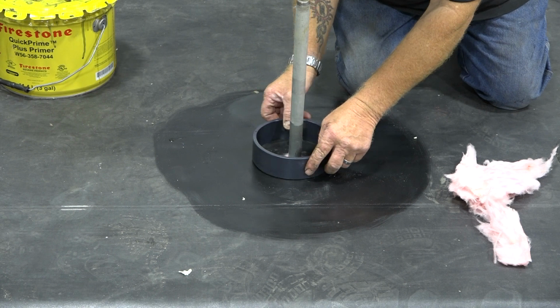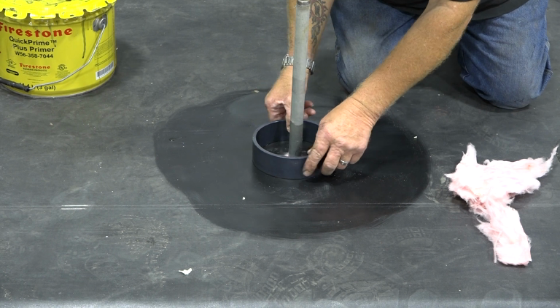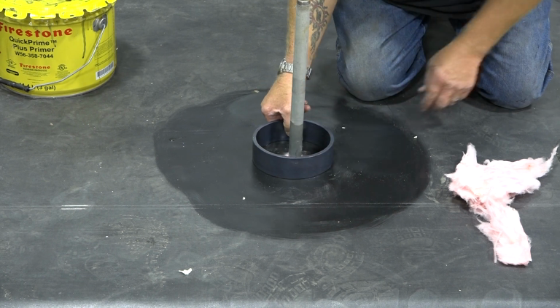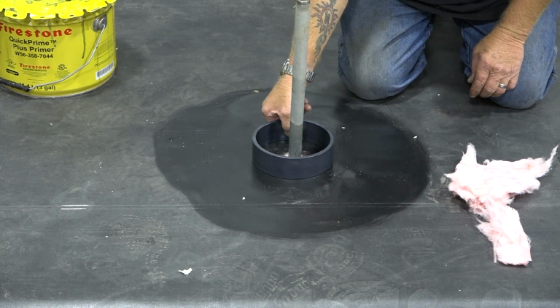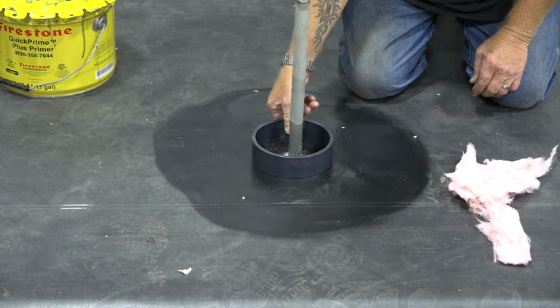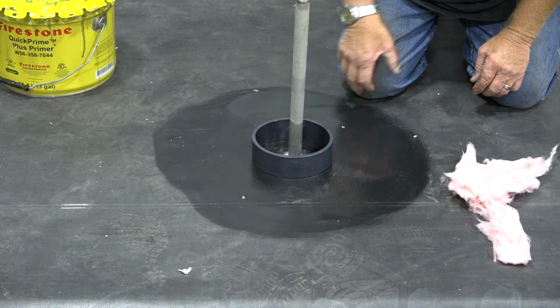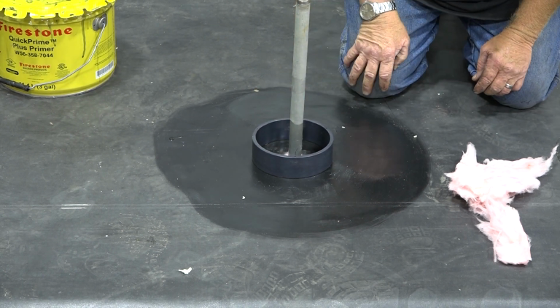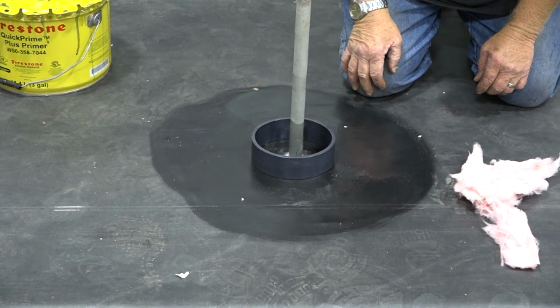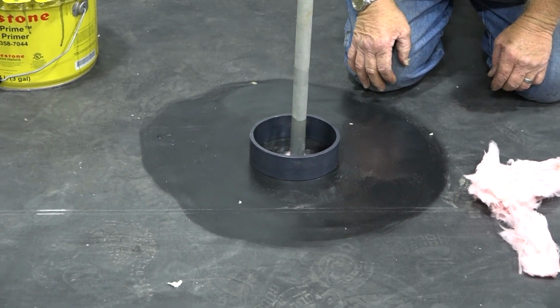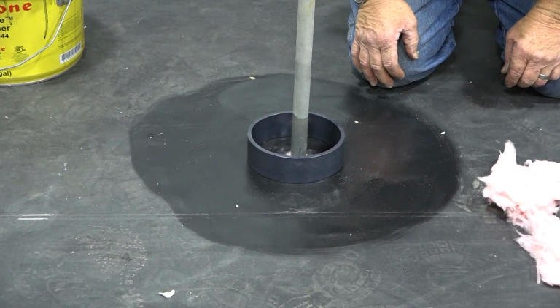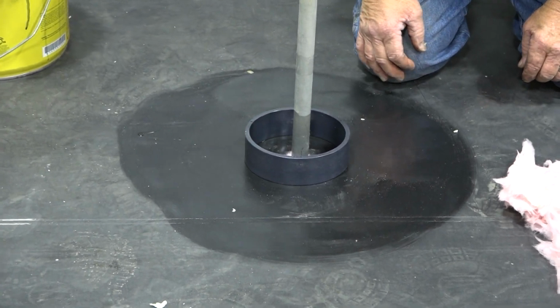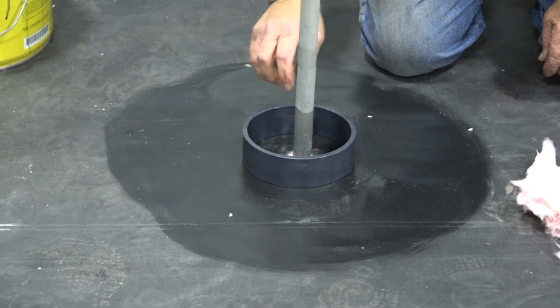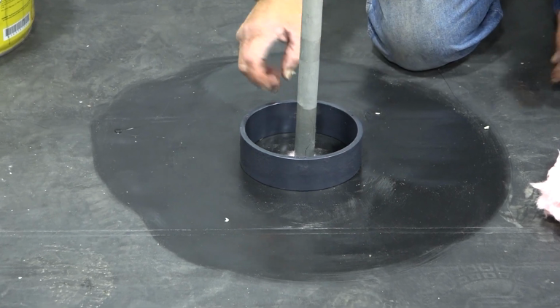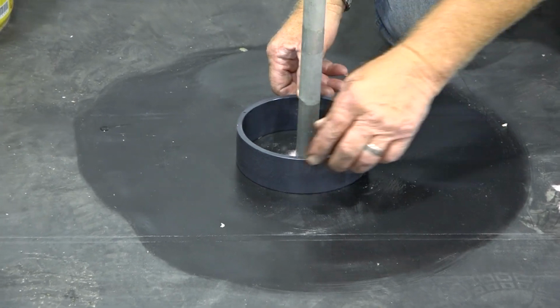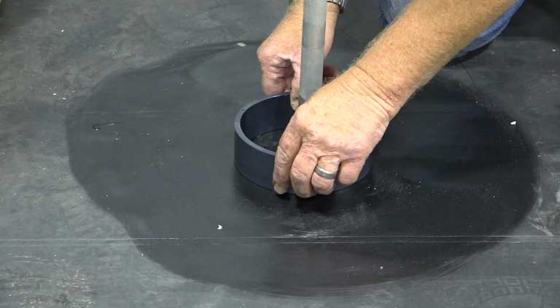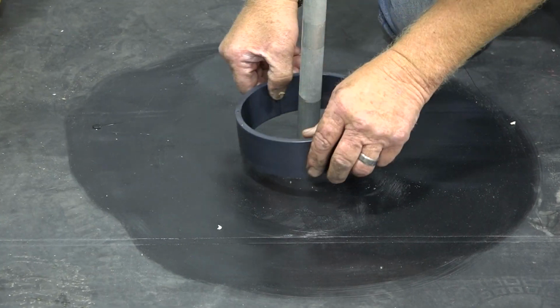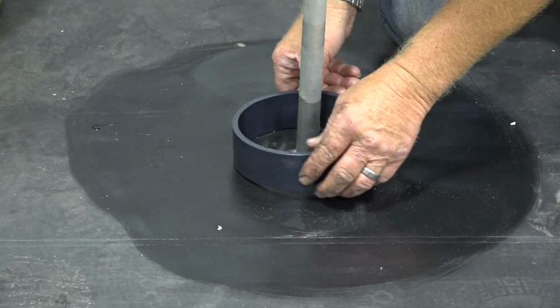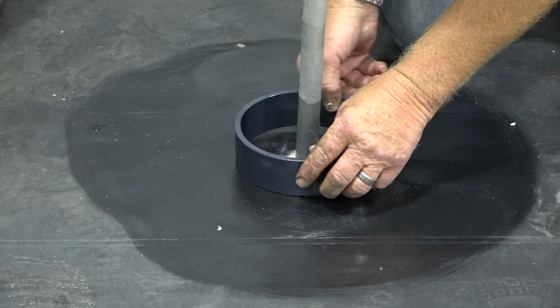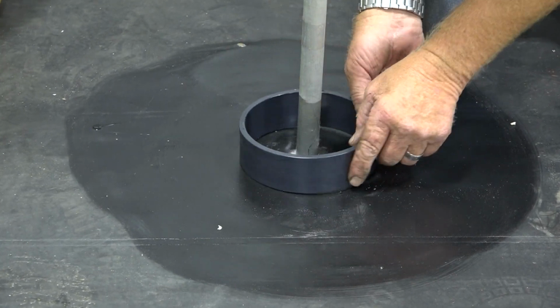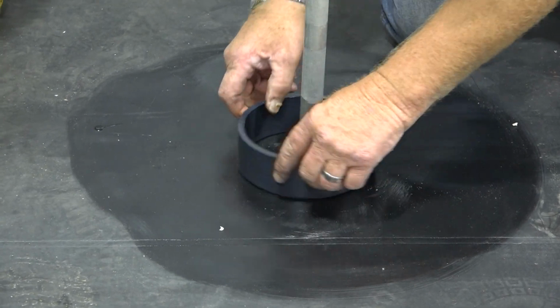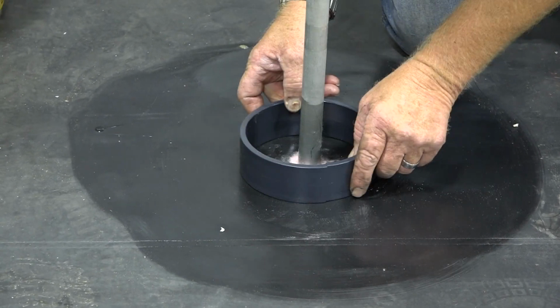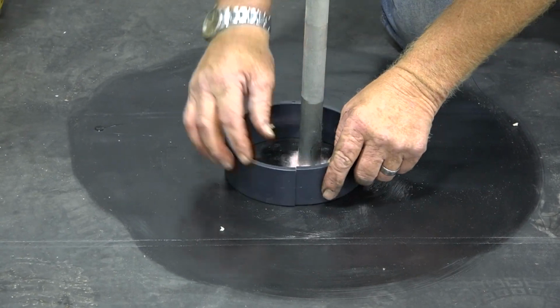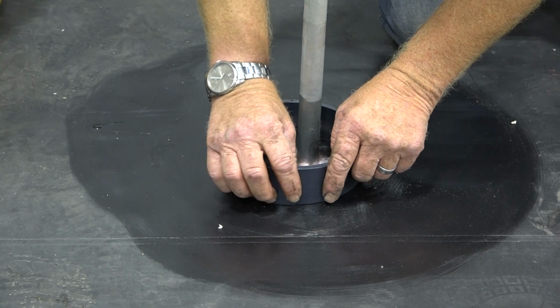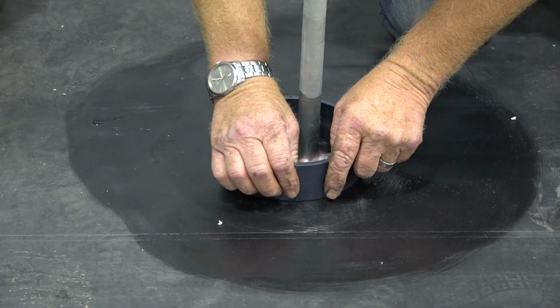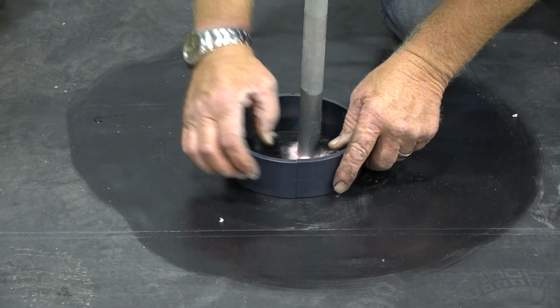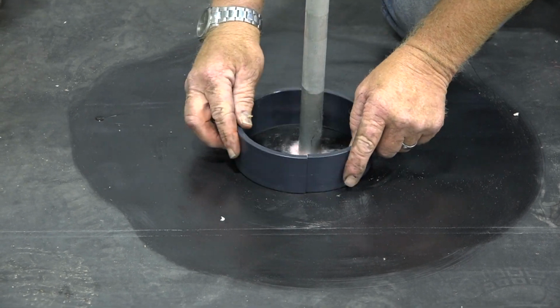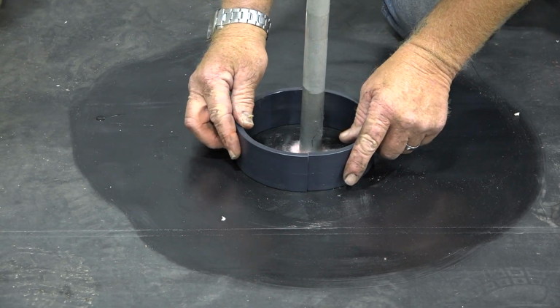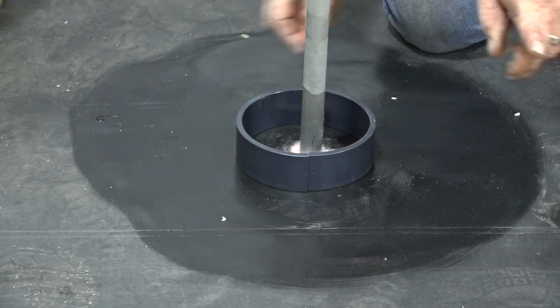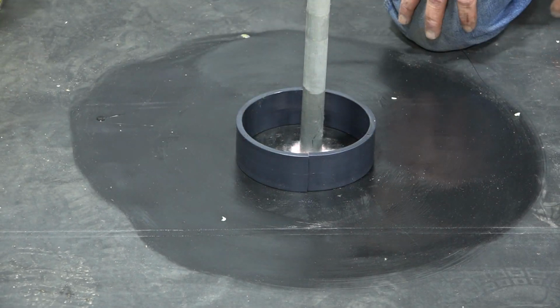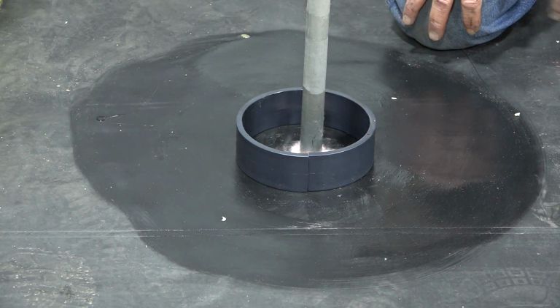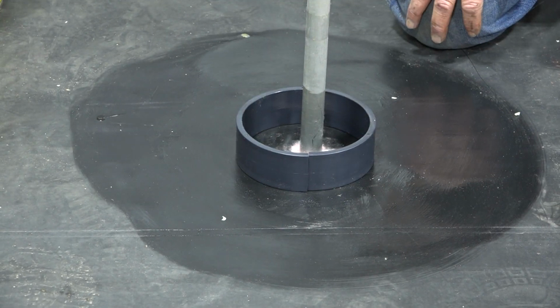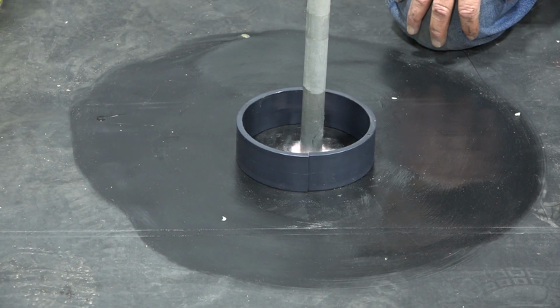Now, if your direction of flow of your water — you want to make sure that's not bucking a patch, because there is a patch that goes on here. So we're going to run this down on this side. We're going to say that the water is running that direction.